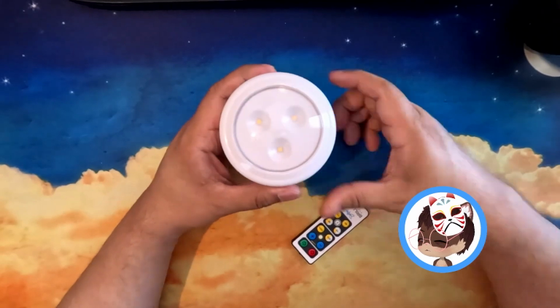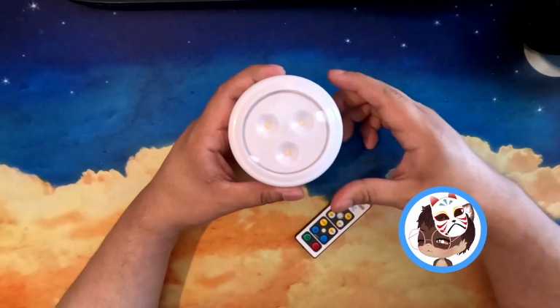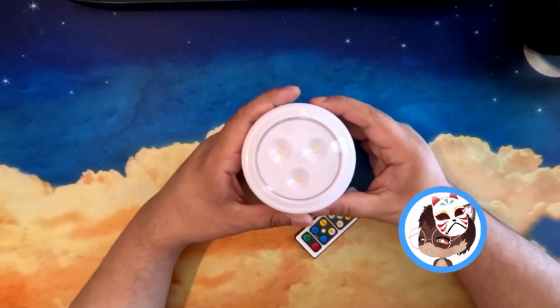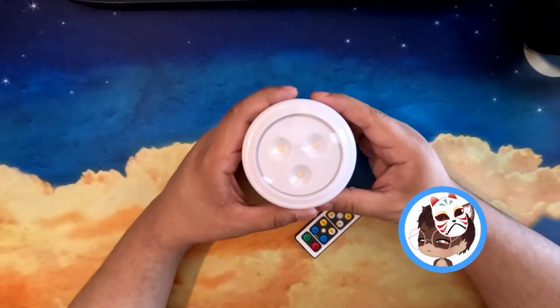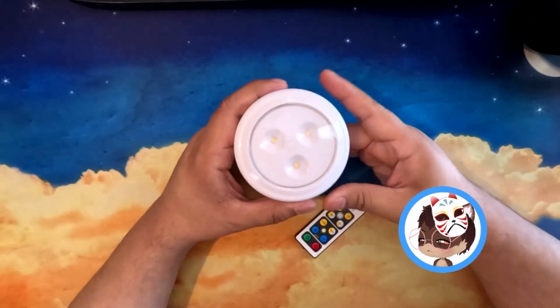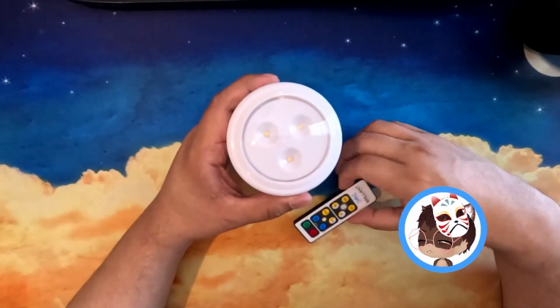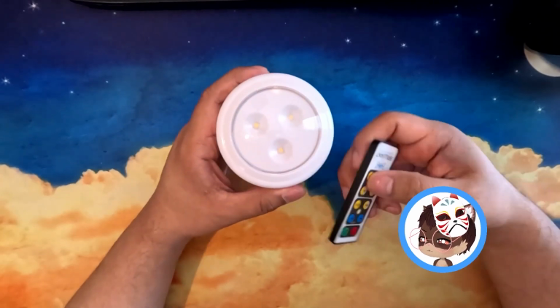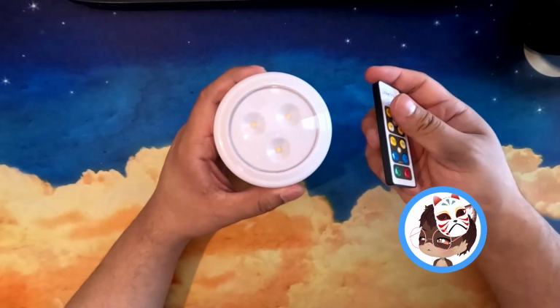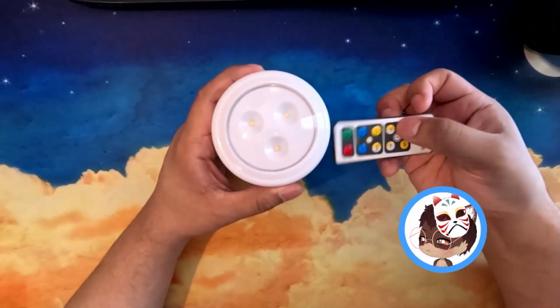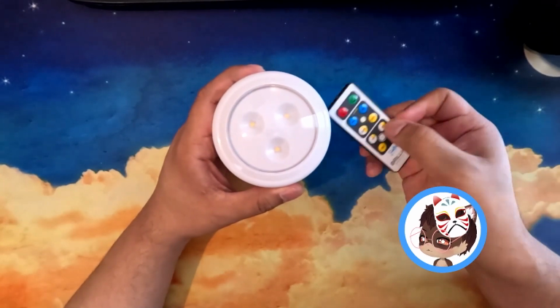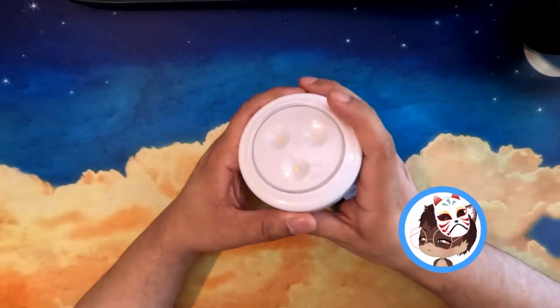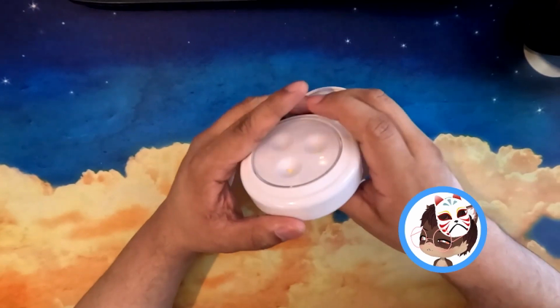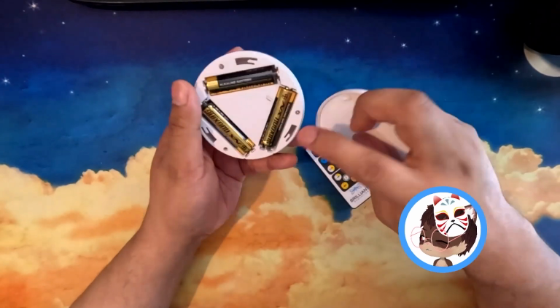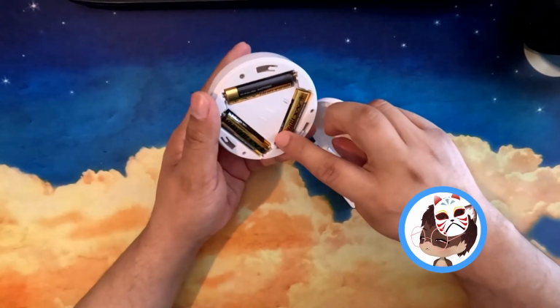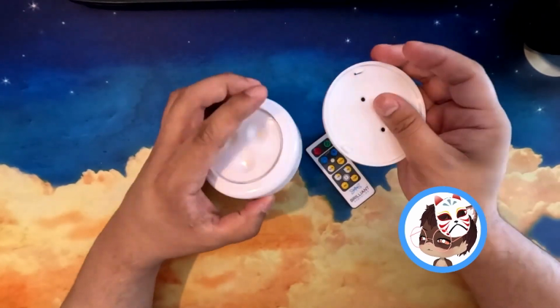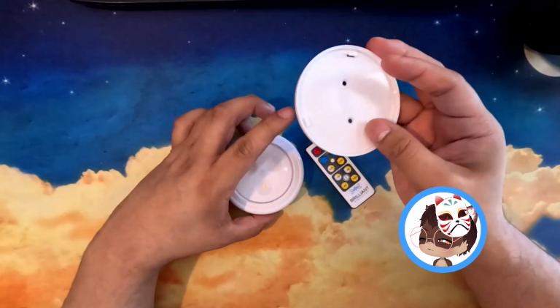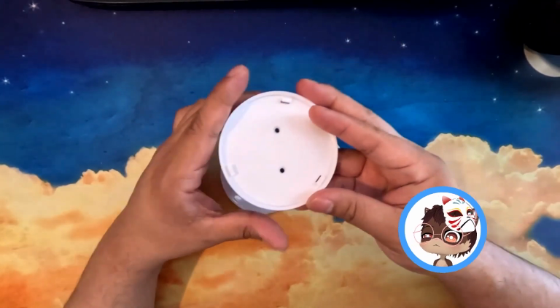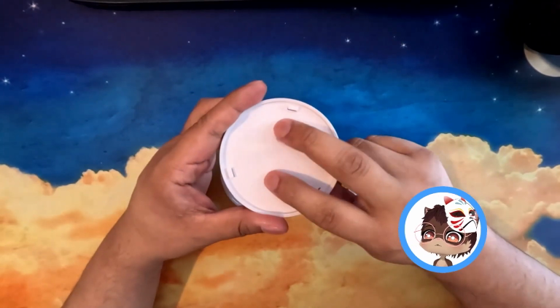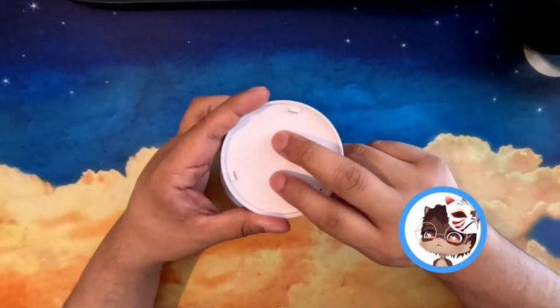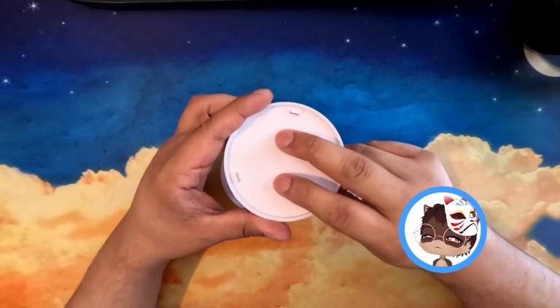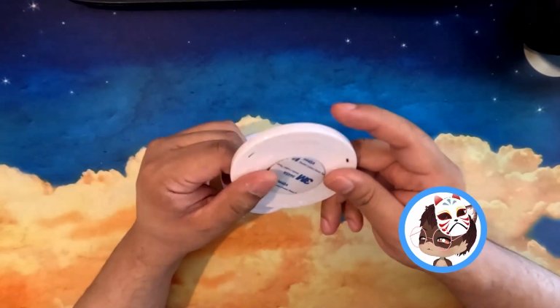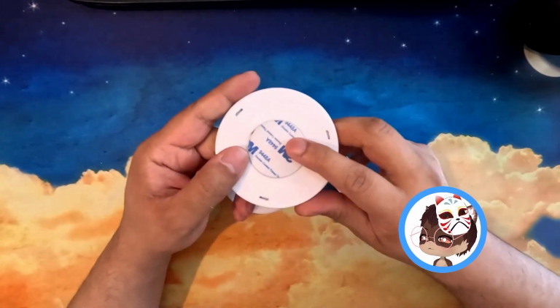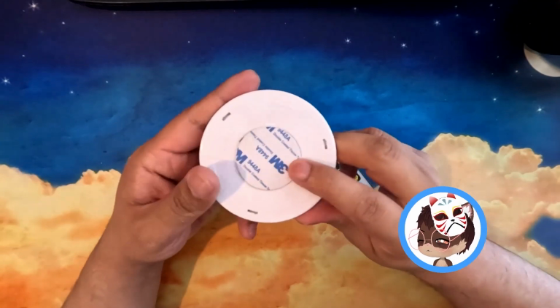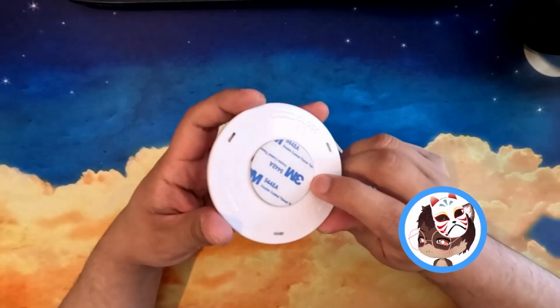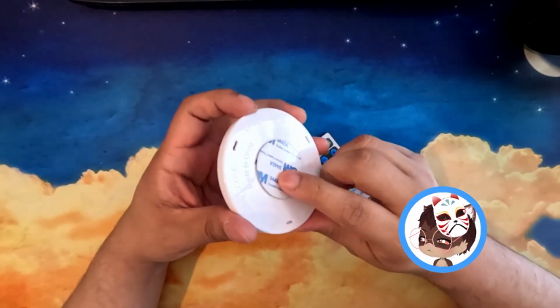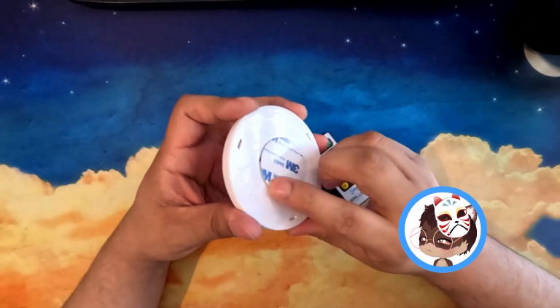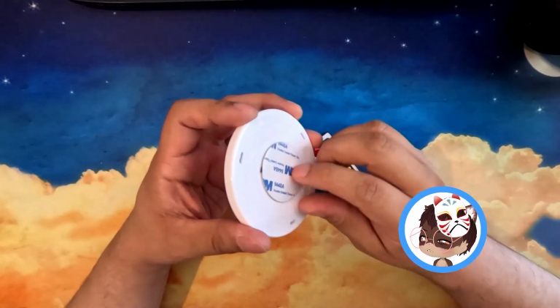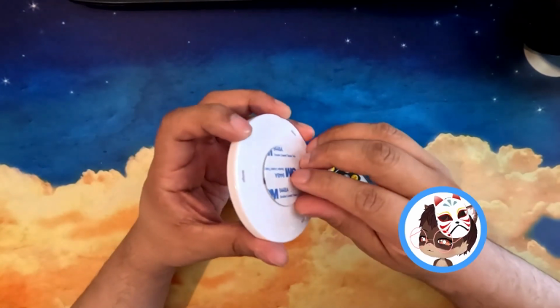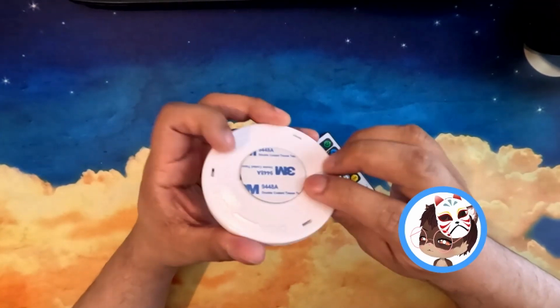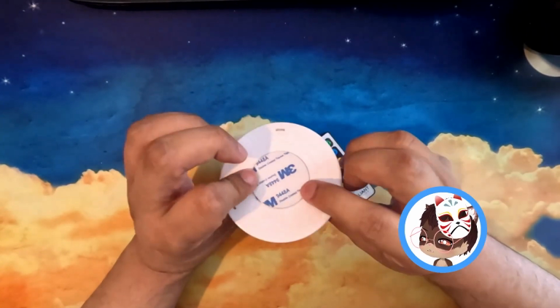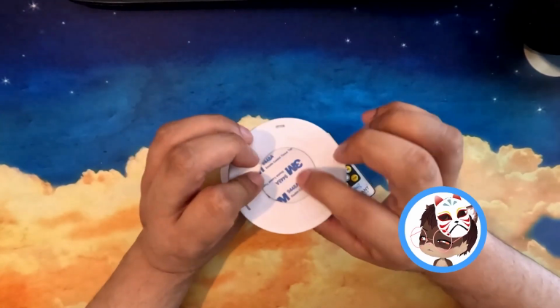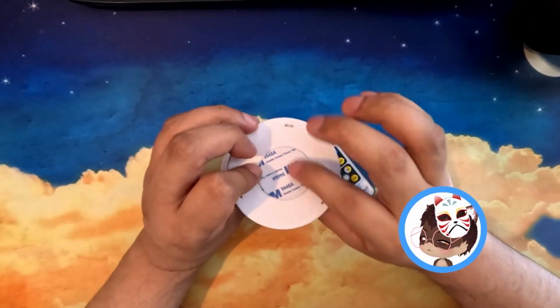This is the Brilliant Evolution stick-on pushlights, which come with the included remote, included batteries, some screws to mount, and also comes with double-sided tape, which I already installed just in case I ever need it and I don't lose the sticker itself.